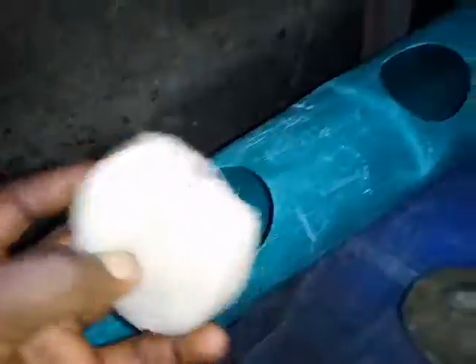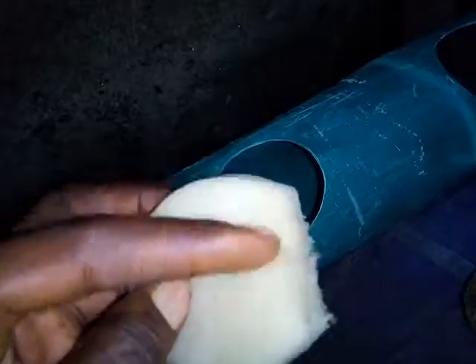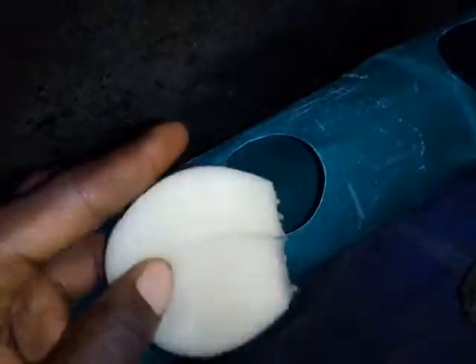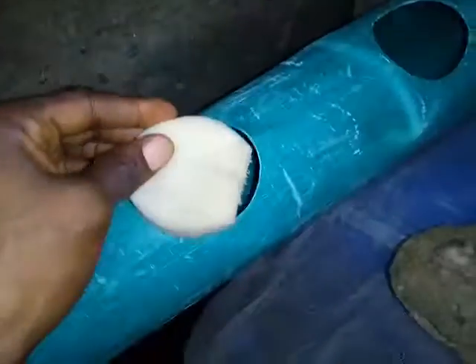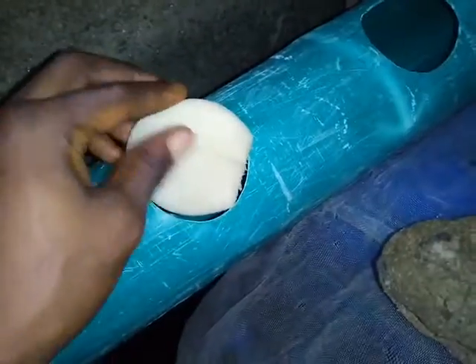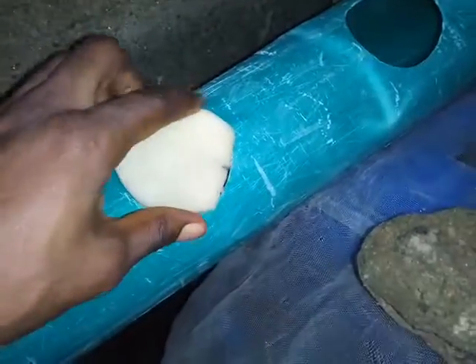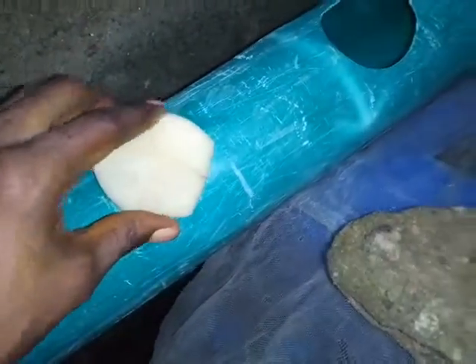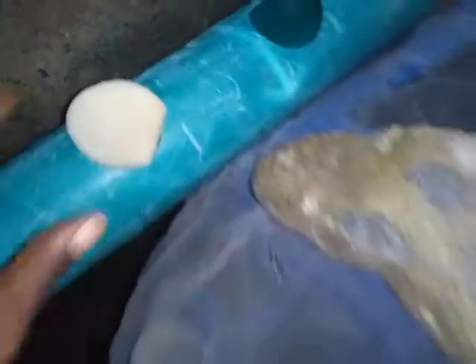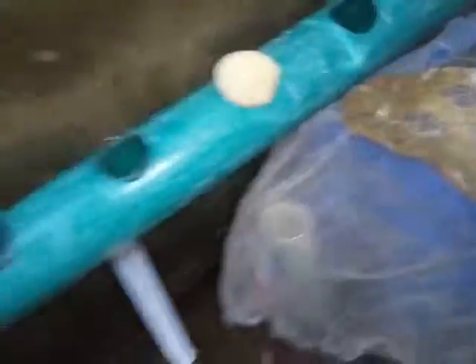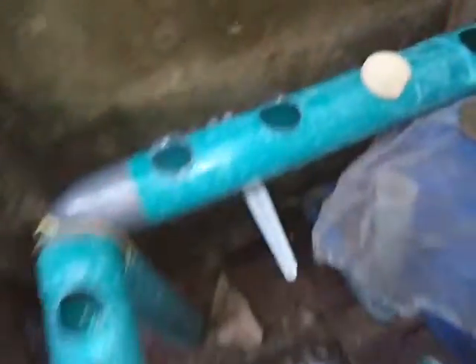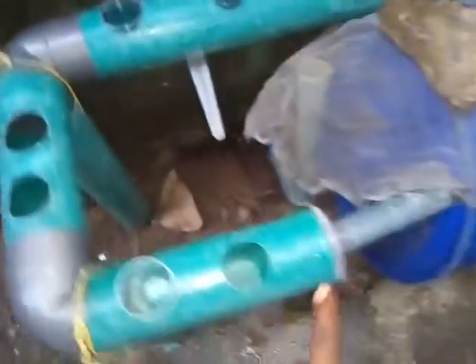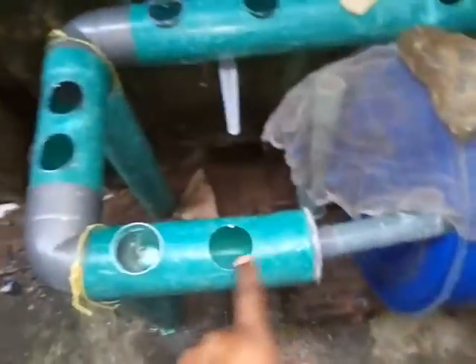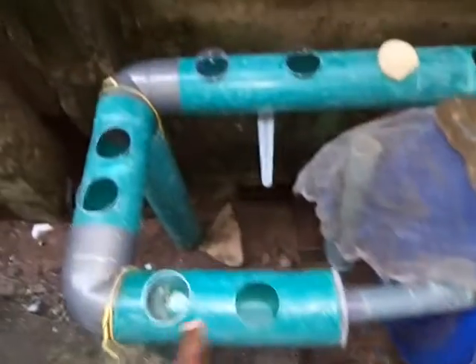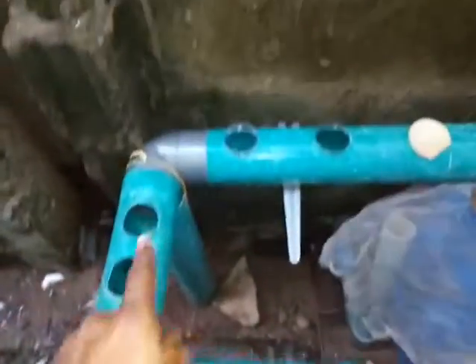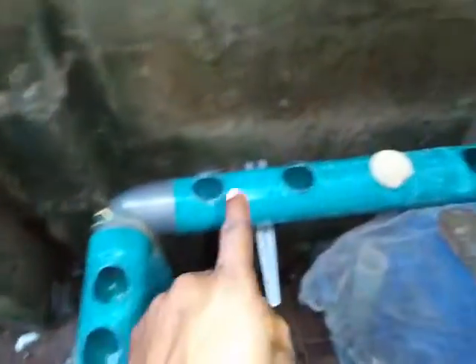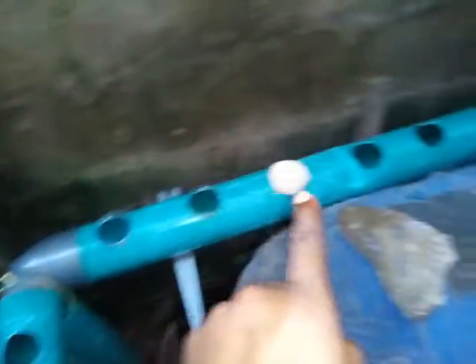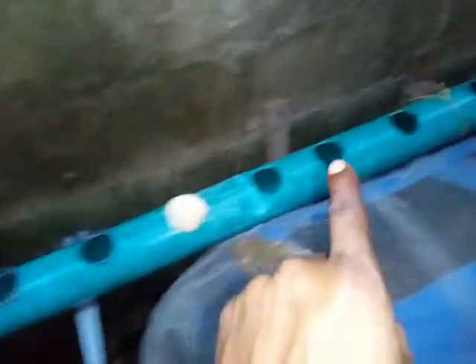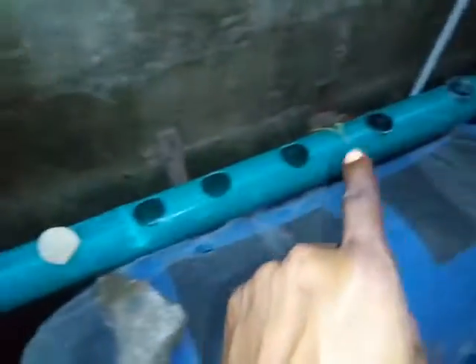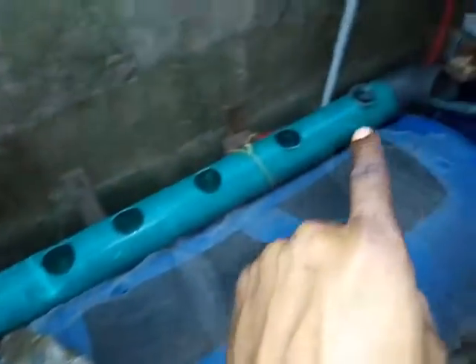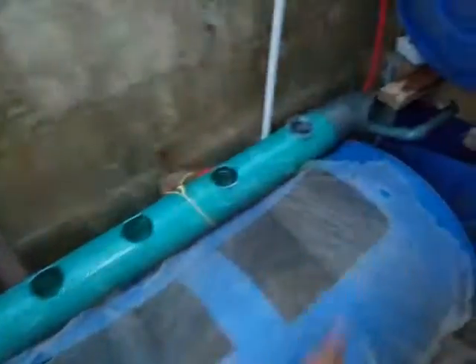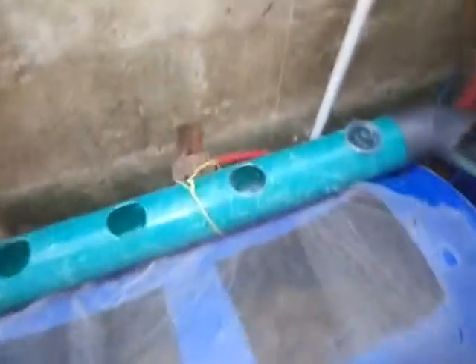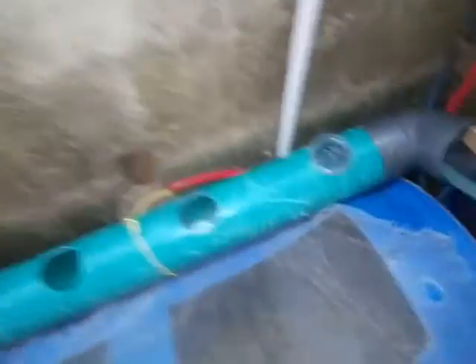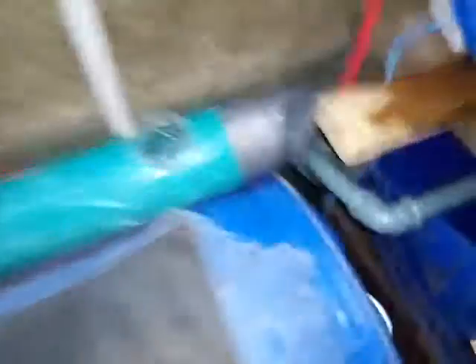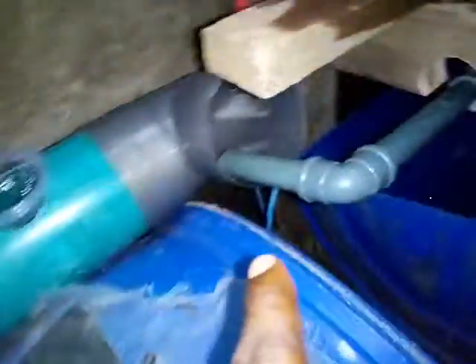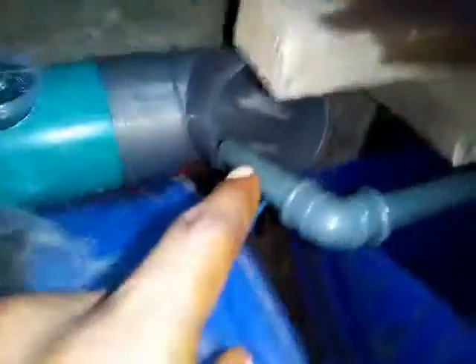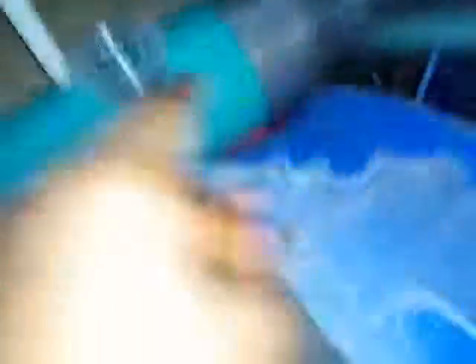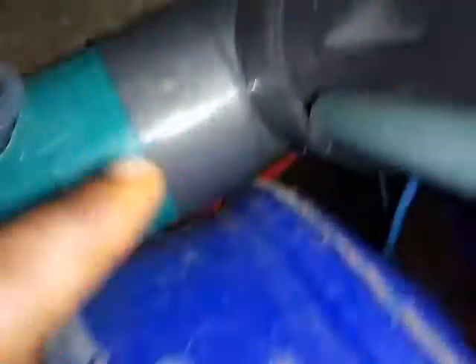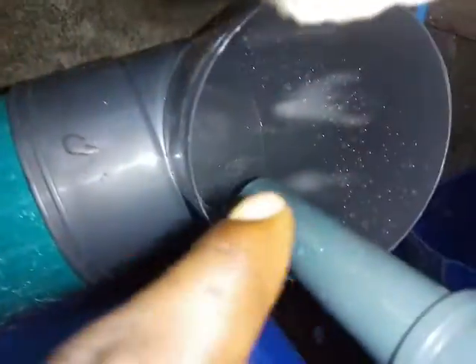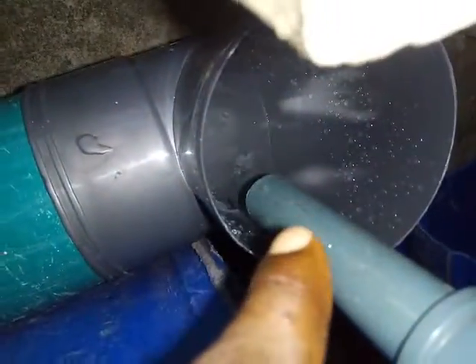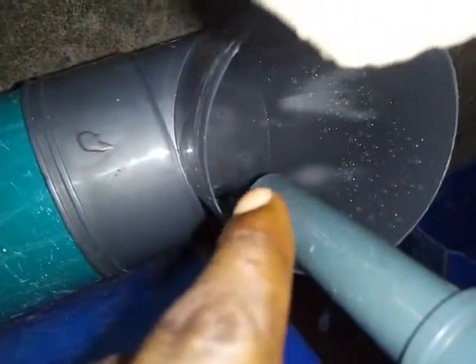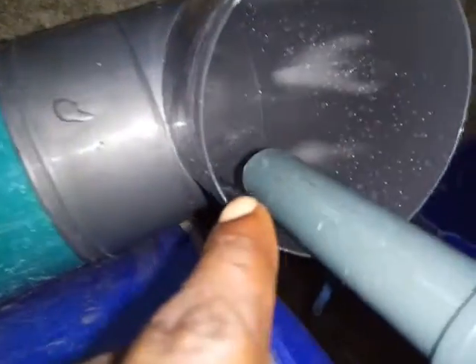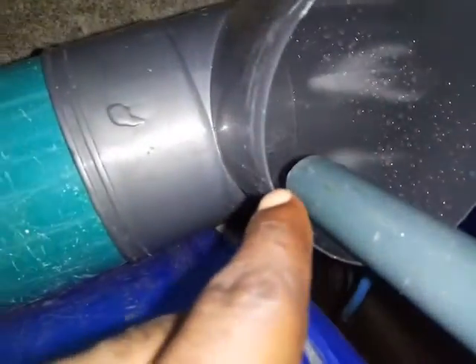And I have 1, 2, 3, 4, 5, 6, 7, 8, 9, 10, 11, 12 holes here. The water is about to dump in from here, like you can see. The siphon just got started.